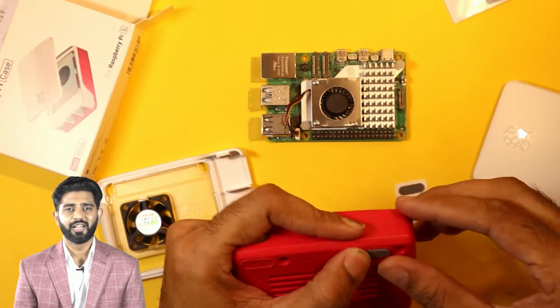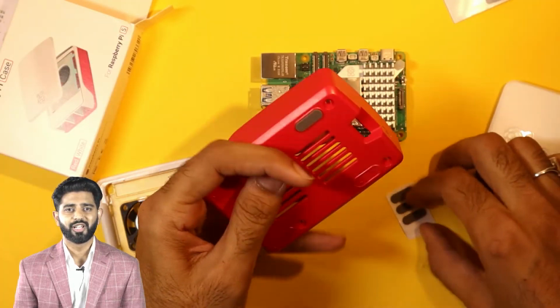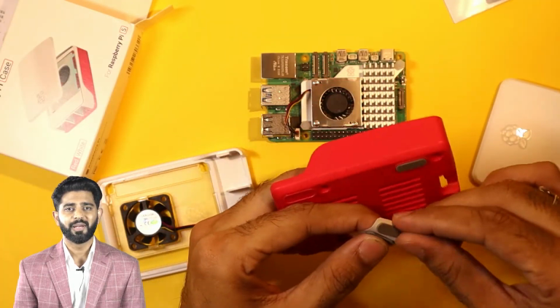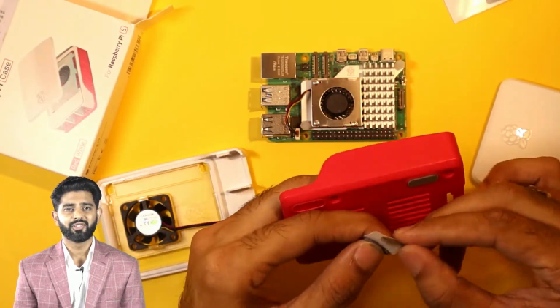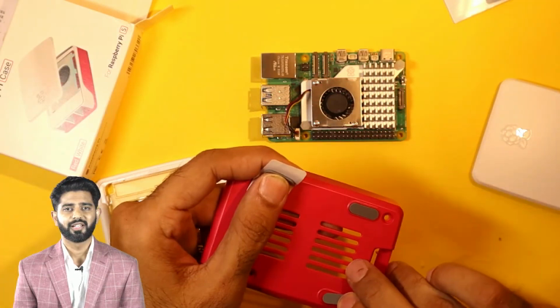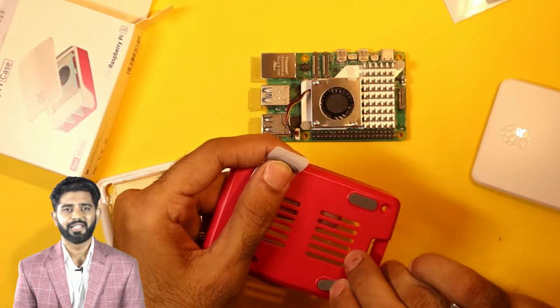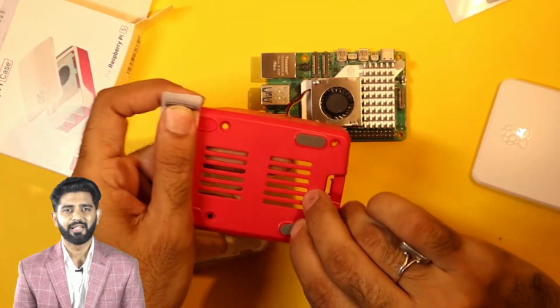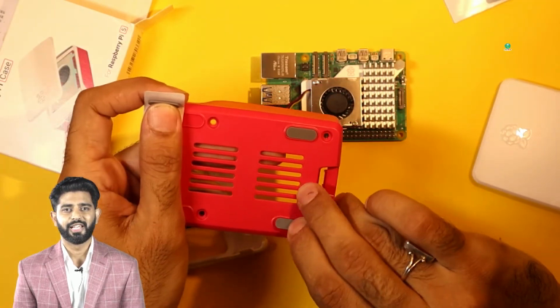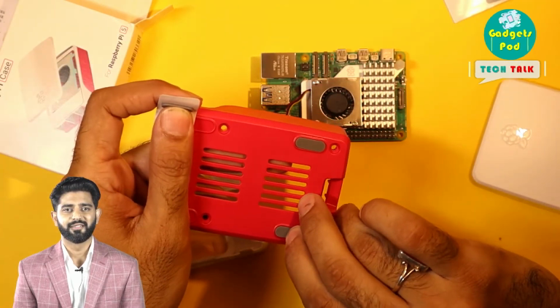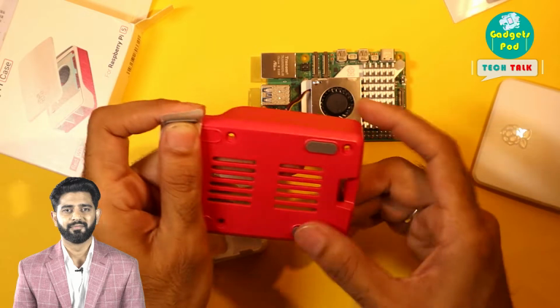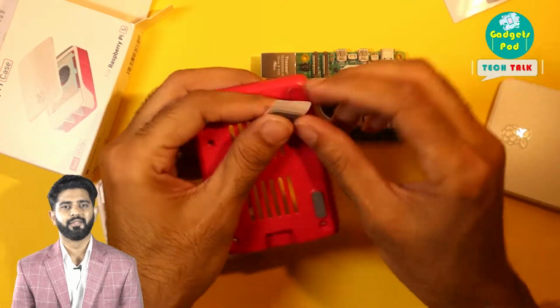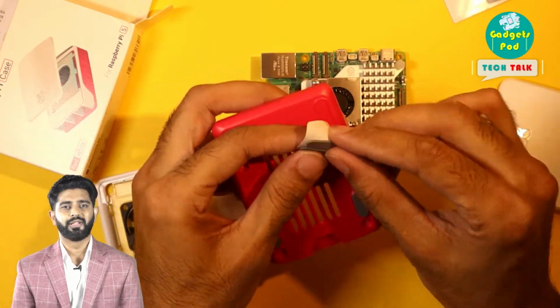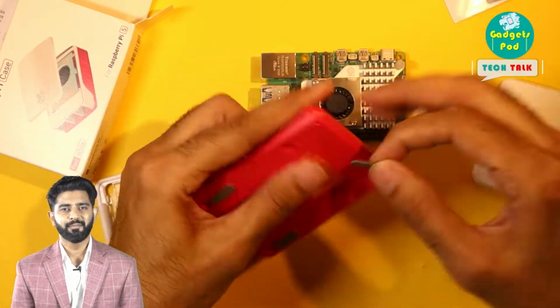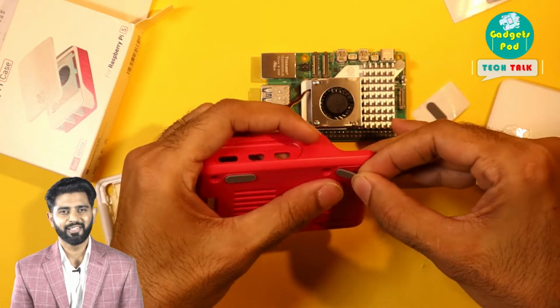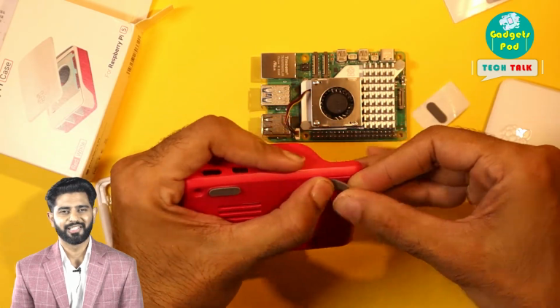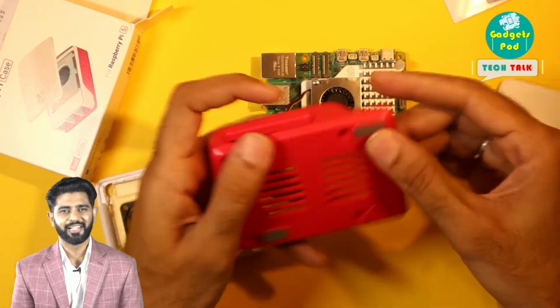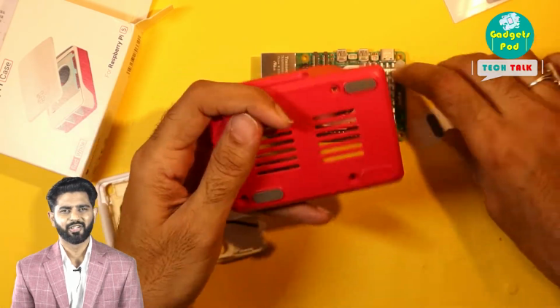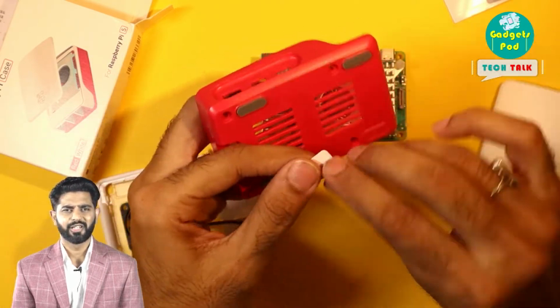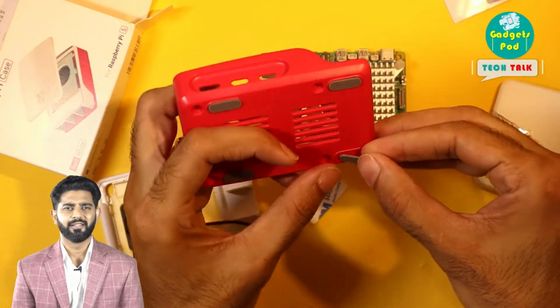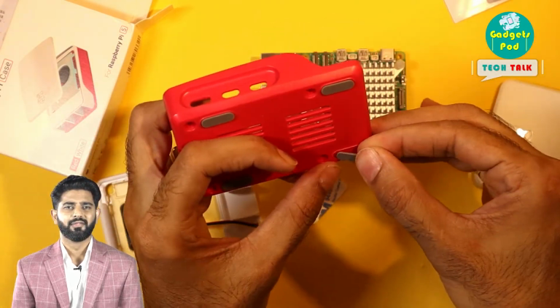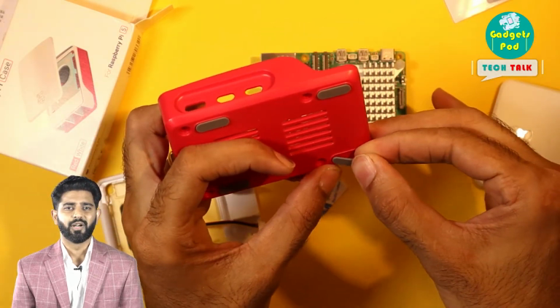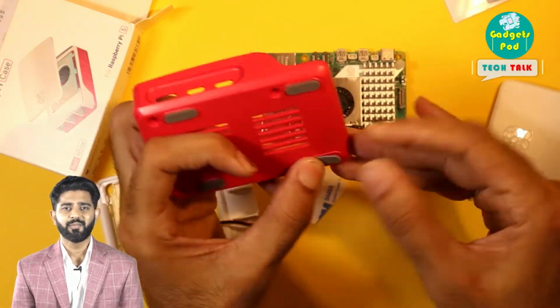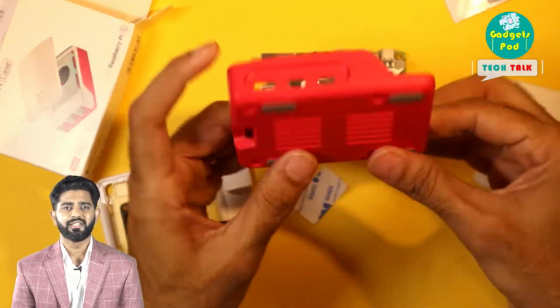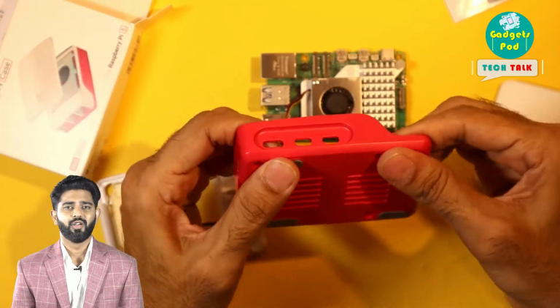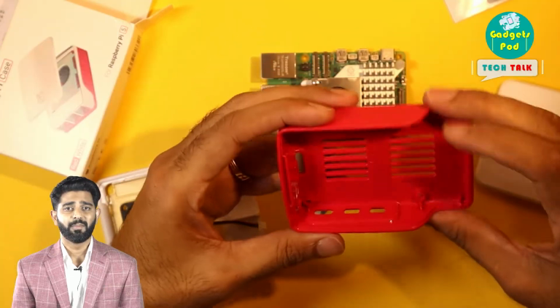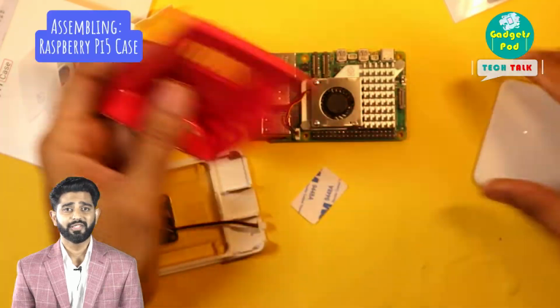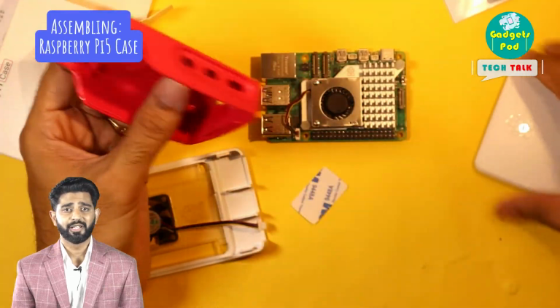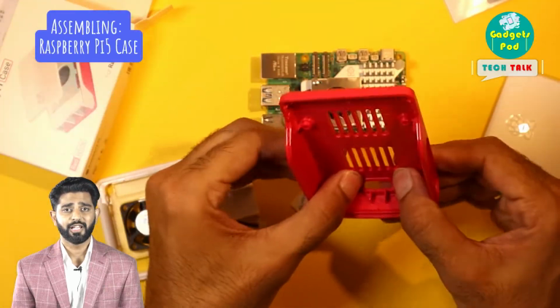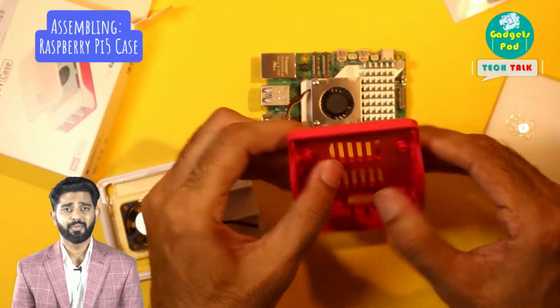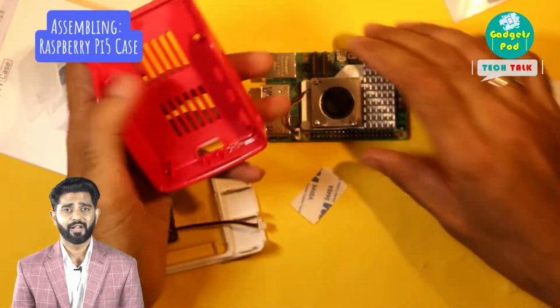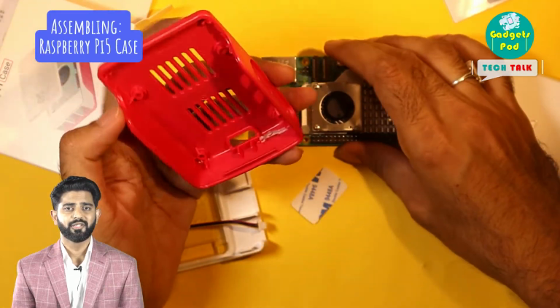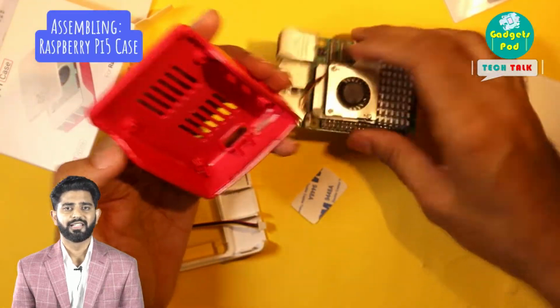The rubber pads should be attached to their respective slots under the base panel of the case. Place the pads onto their designated slots with care. Once completed, we're ready to assemble our Raspberry Pi 5 into the case.